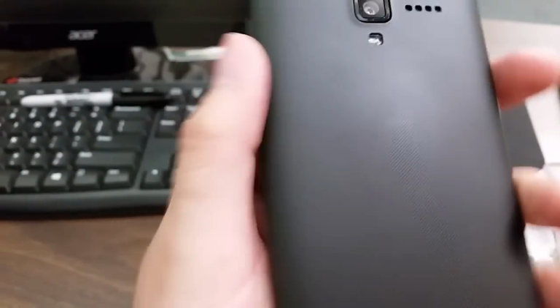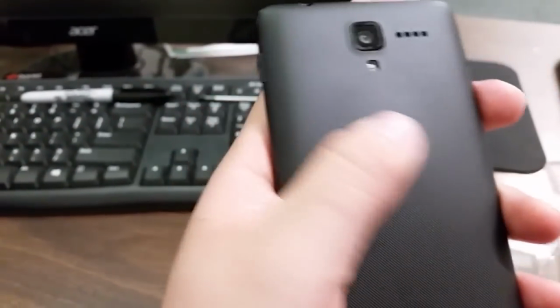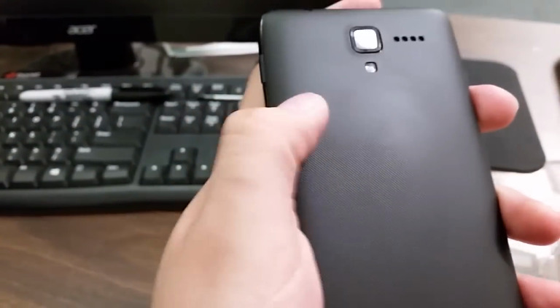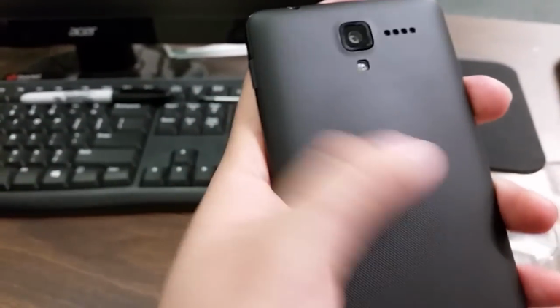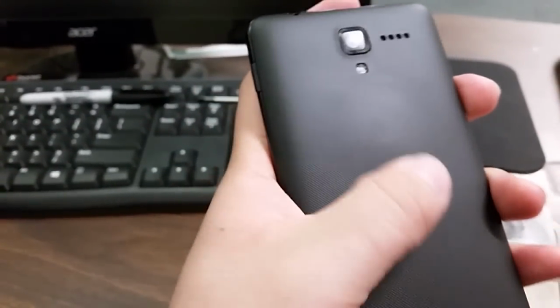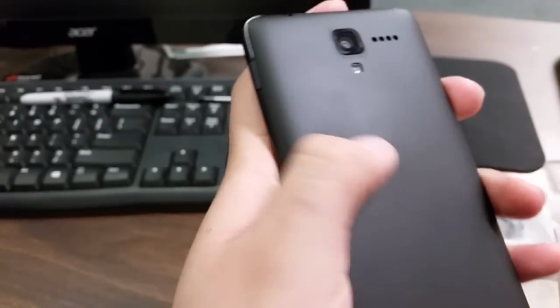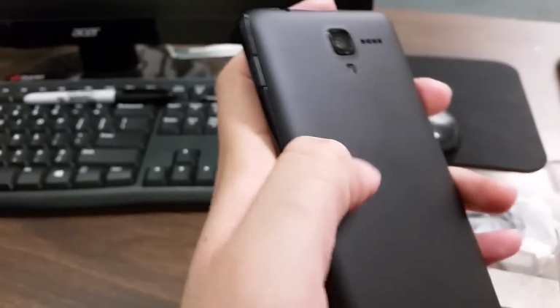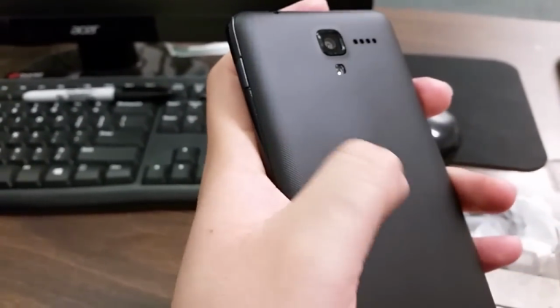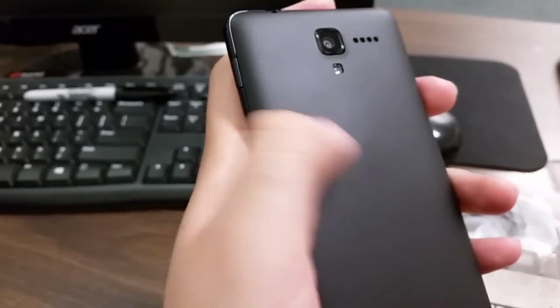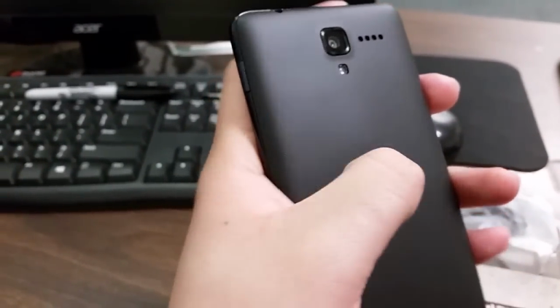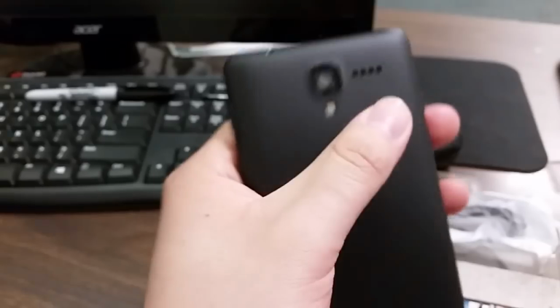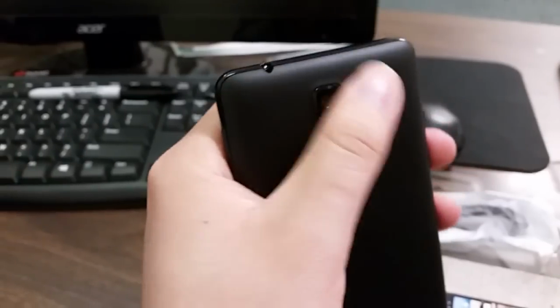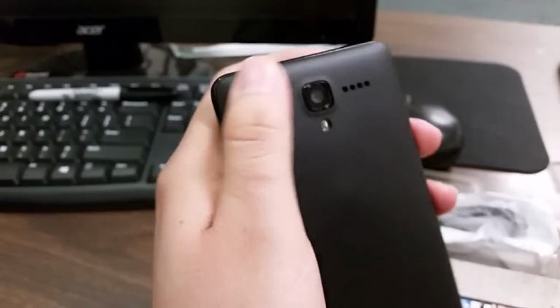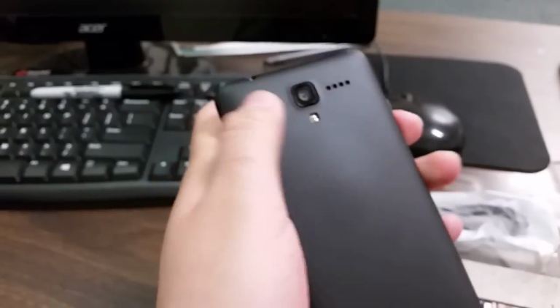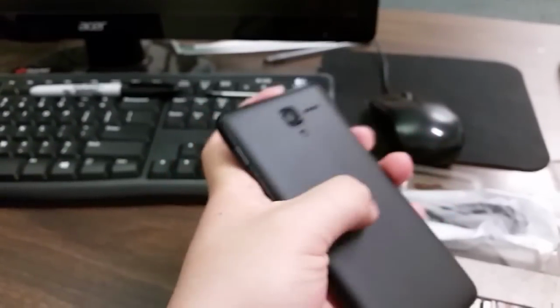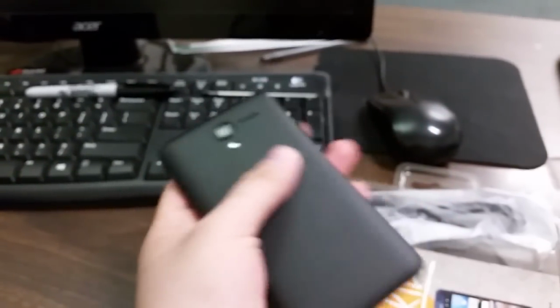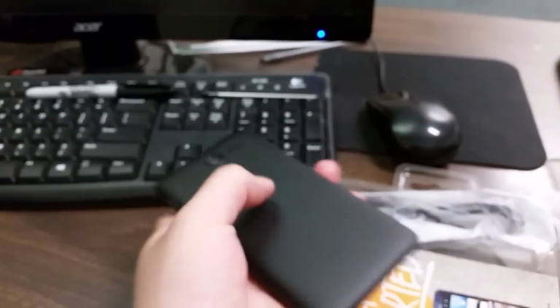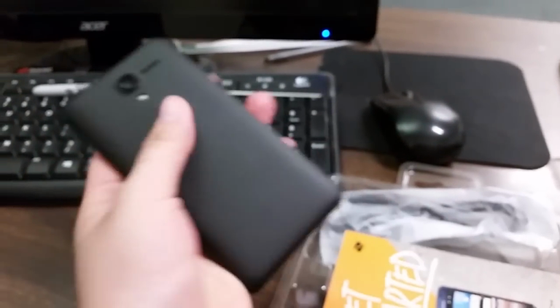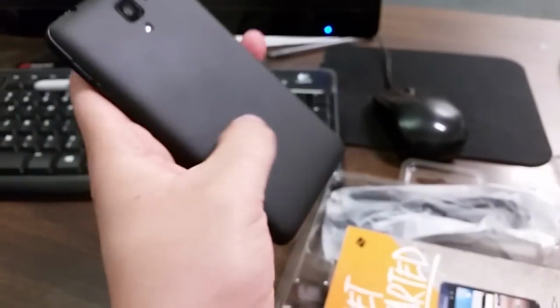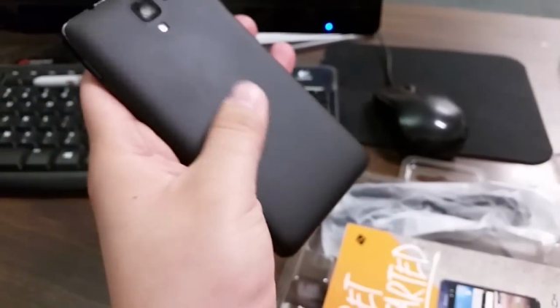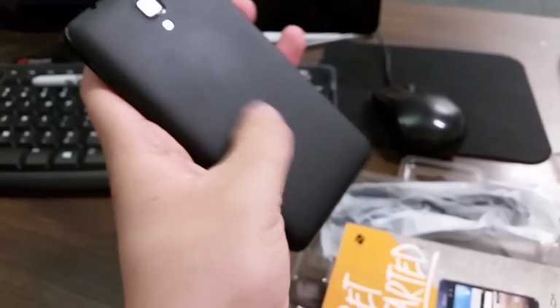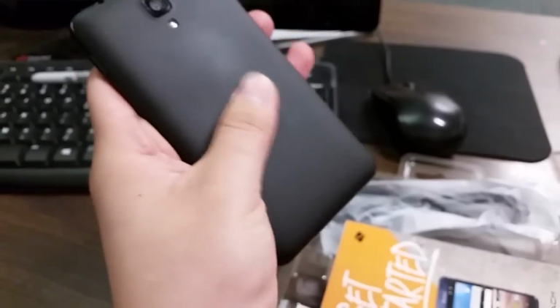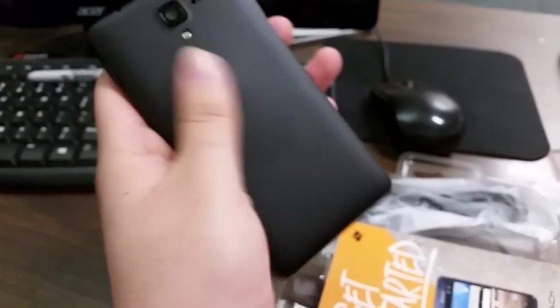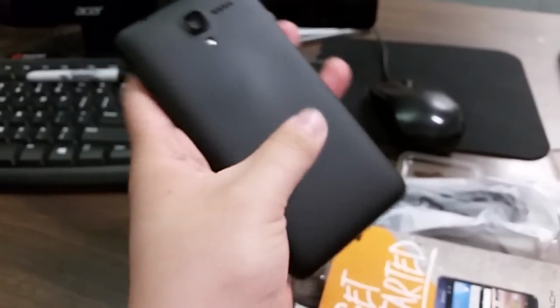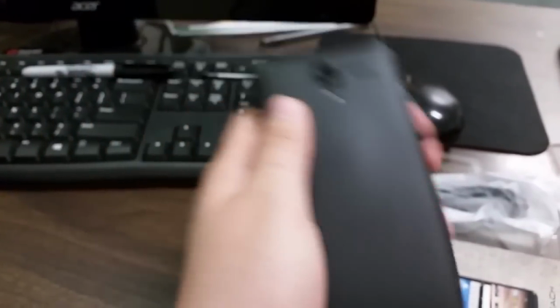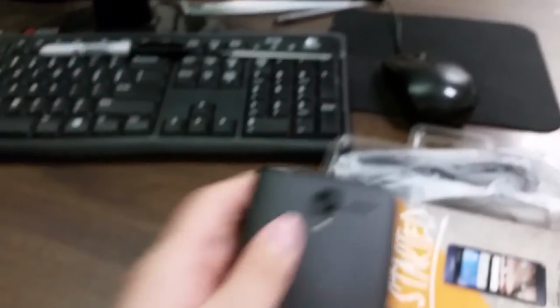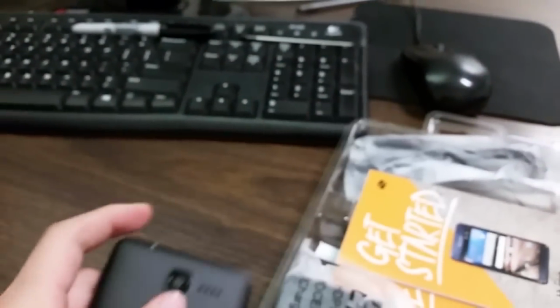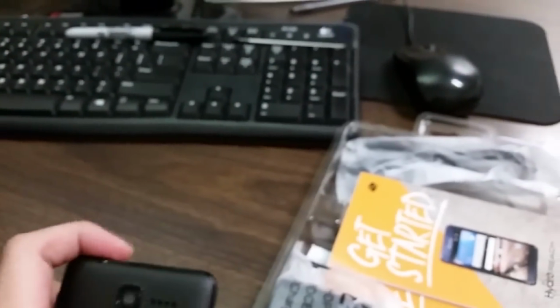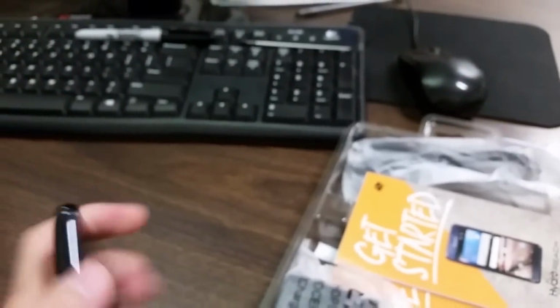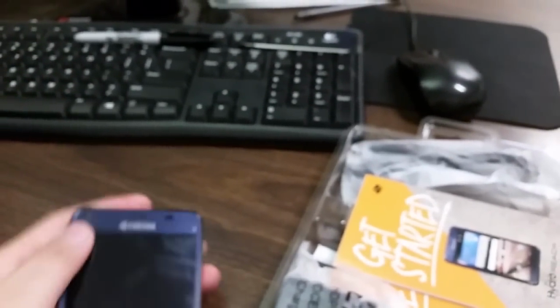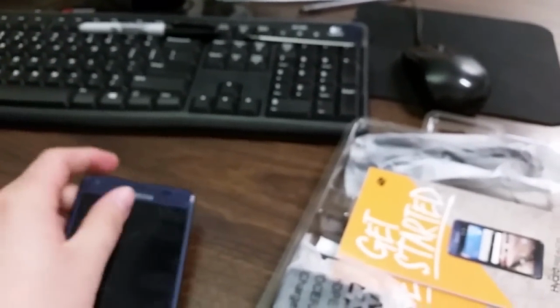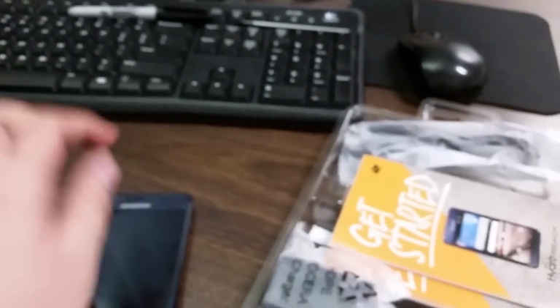Look at the design on the back — it's definitely not smooth, but it feels really nice in the hand. So that's the phone.